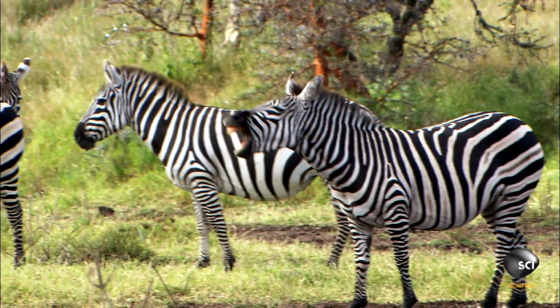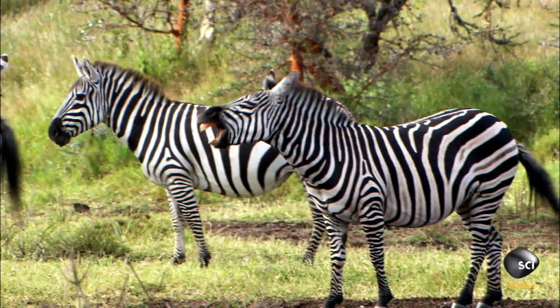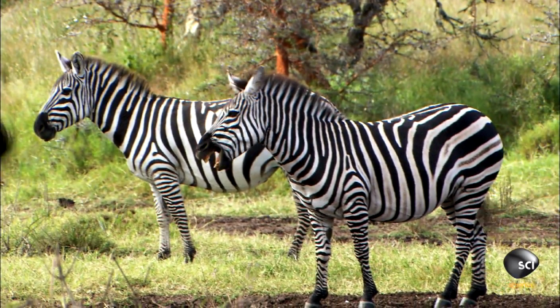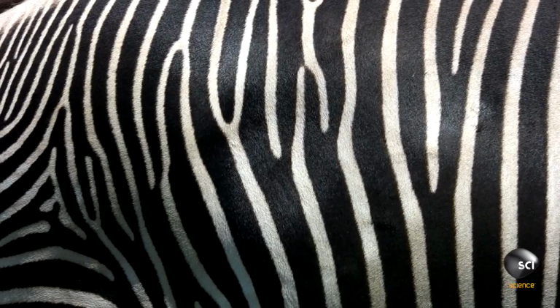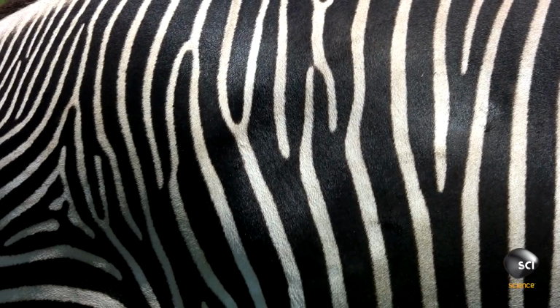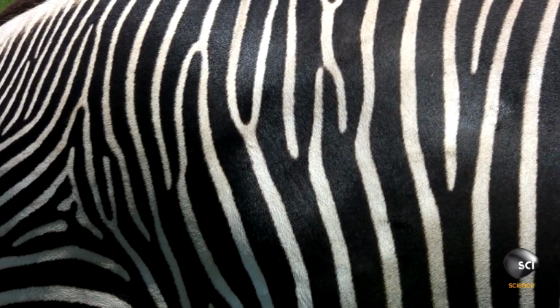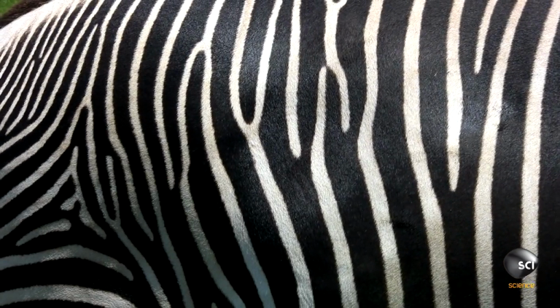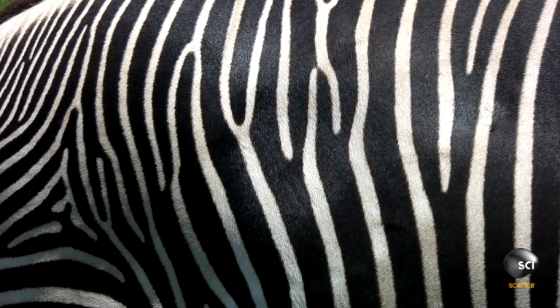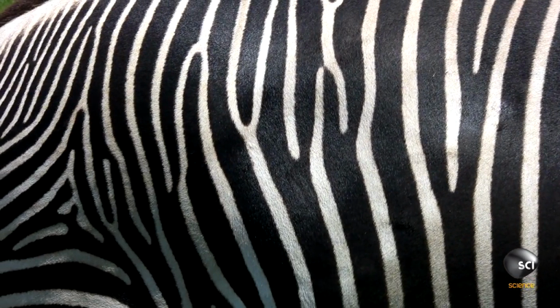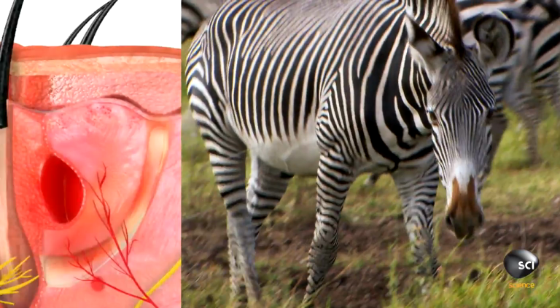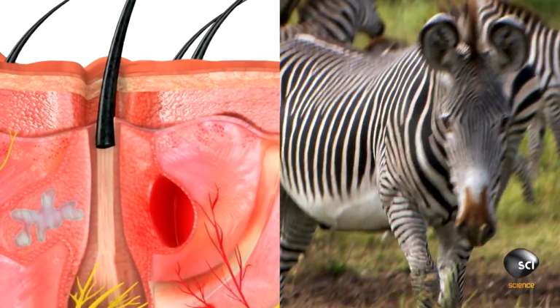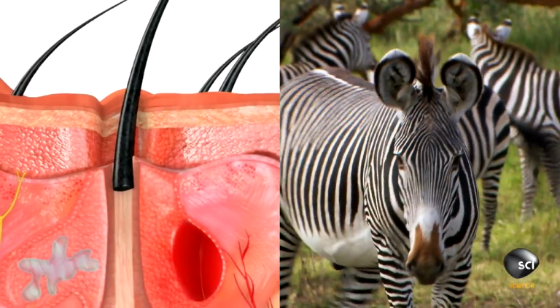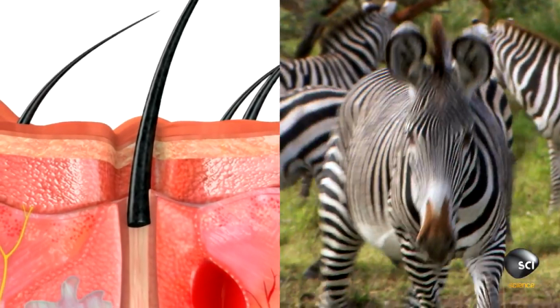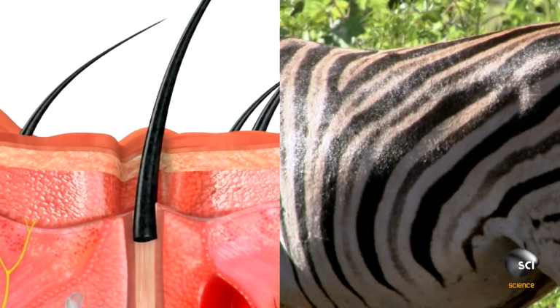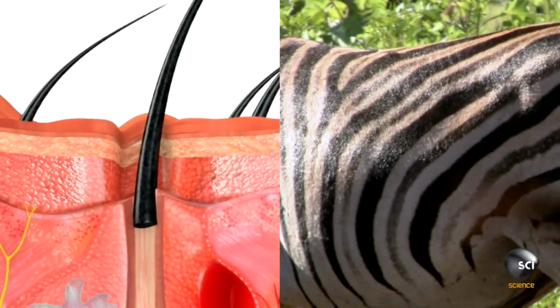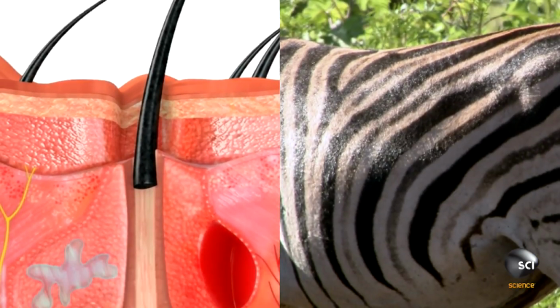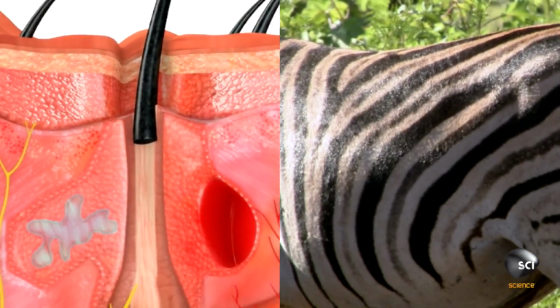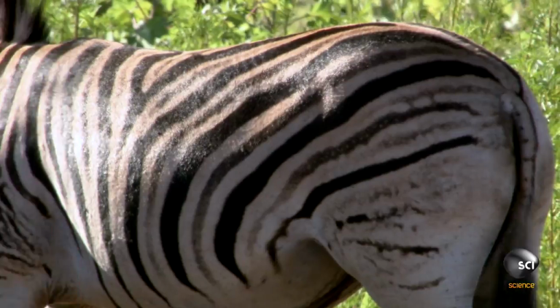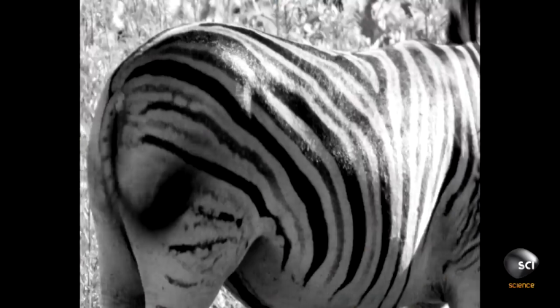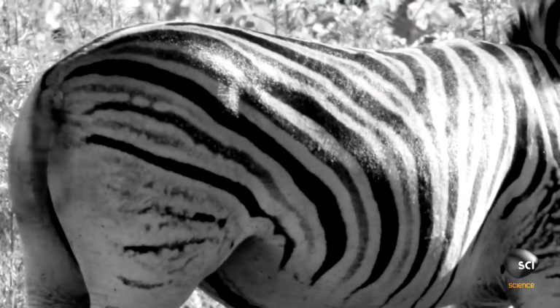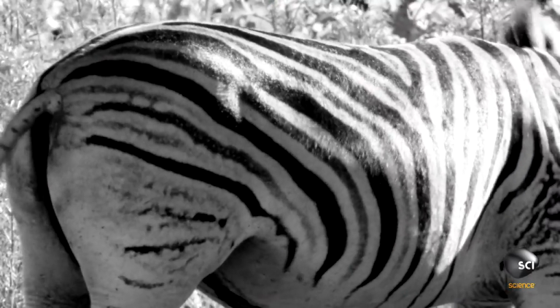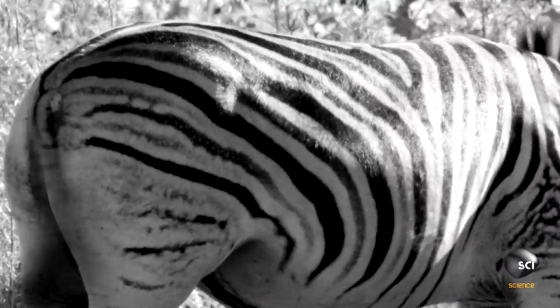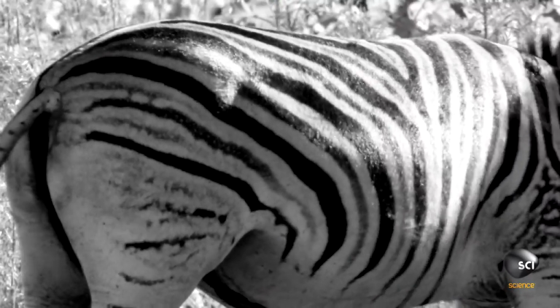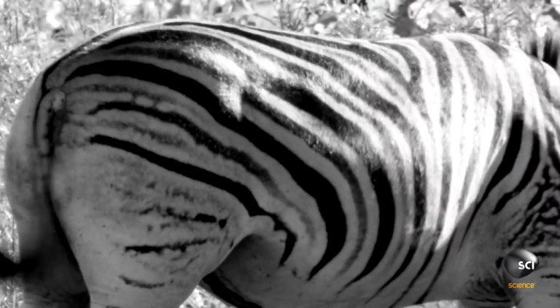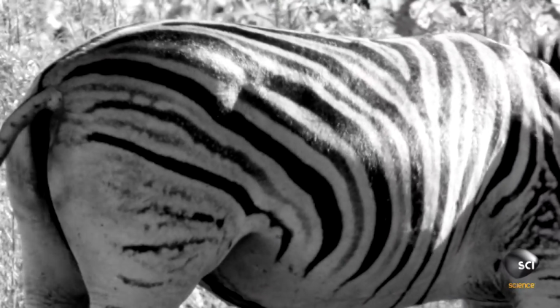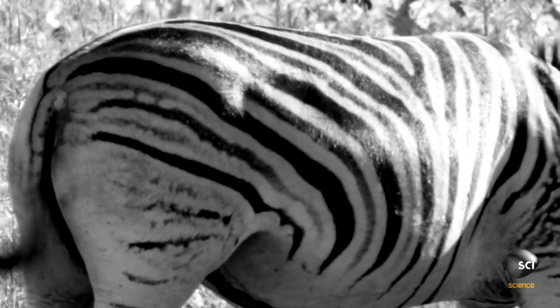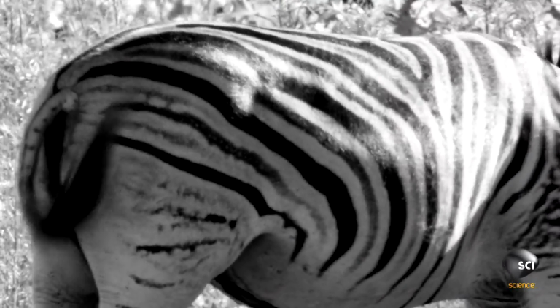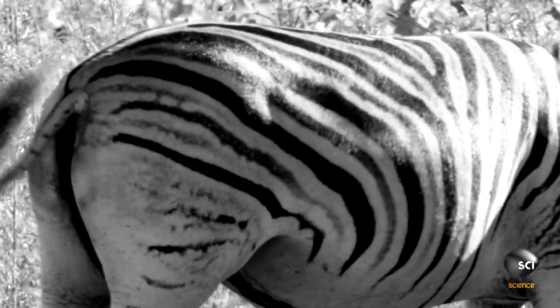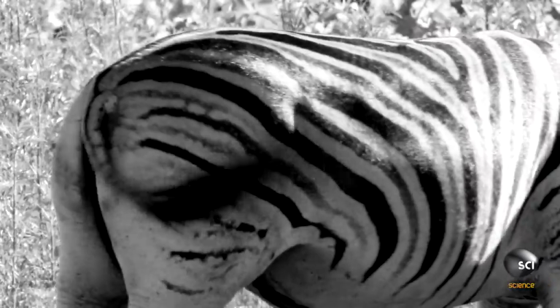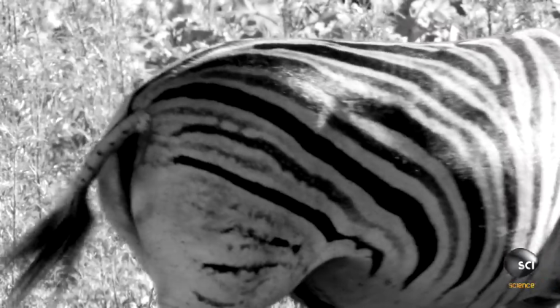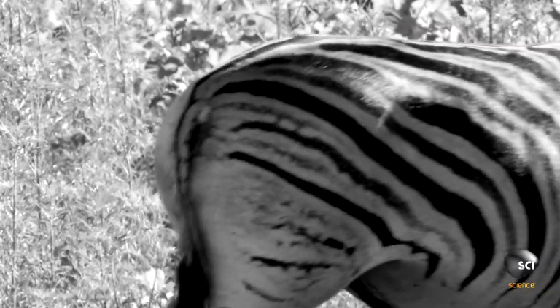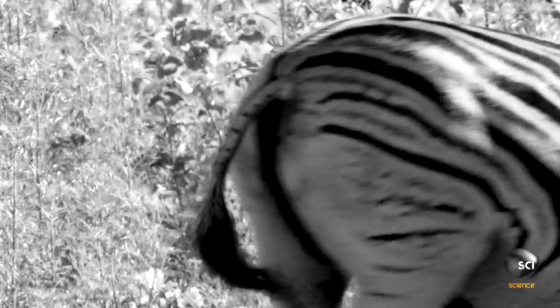Unlike humans, the pigmentation in a zebra's skin transfers to its fur. The melanocytes in the black stripes have been activated. The other stripes are white simply because their melanocytes are dormant. So zebras are black.